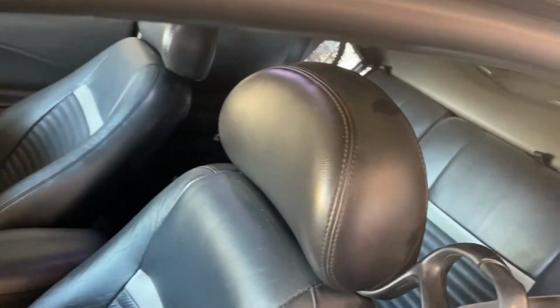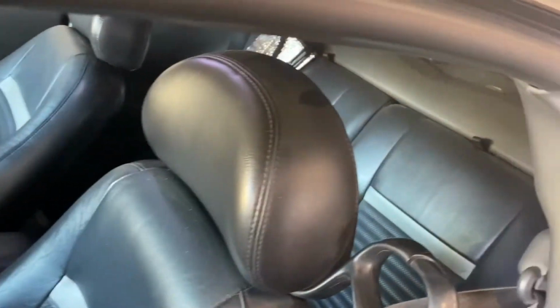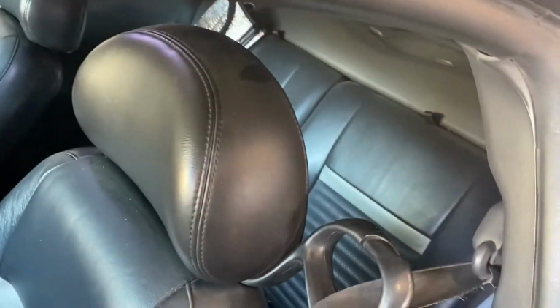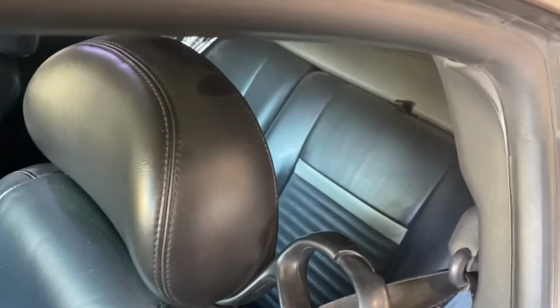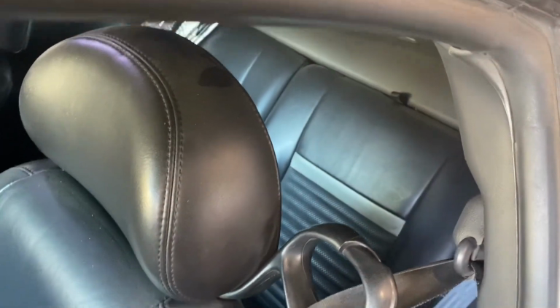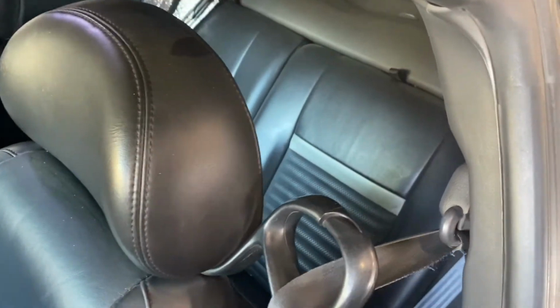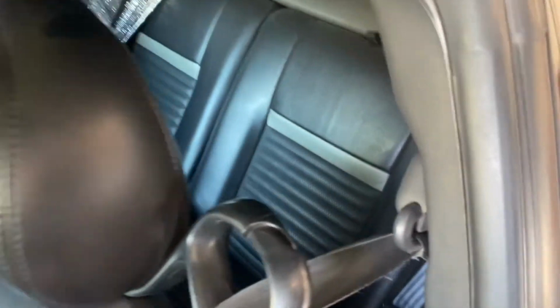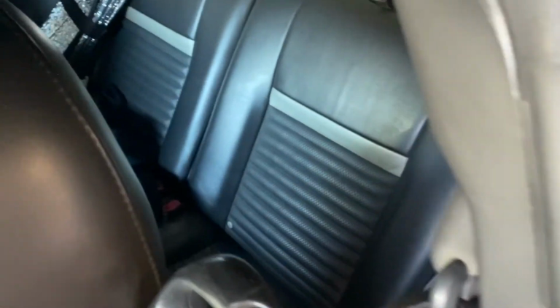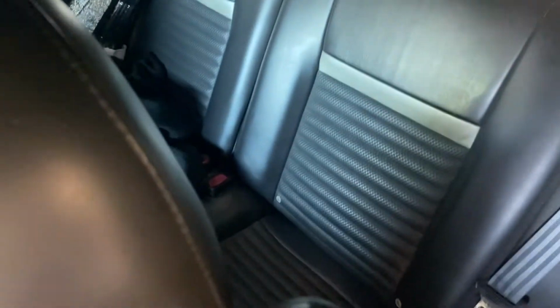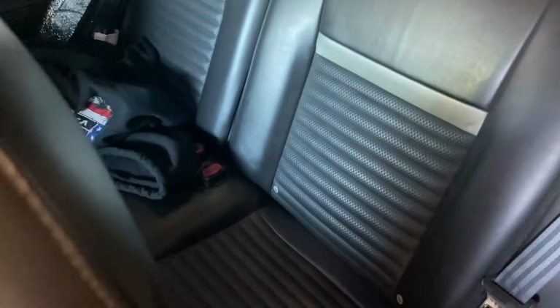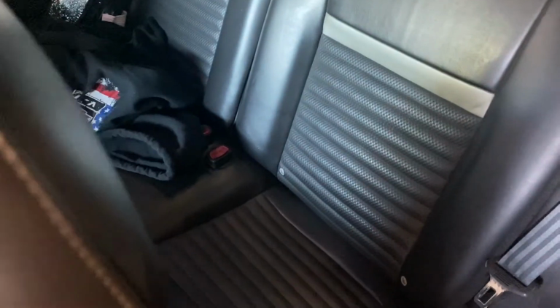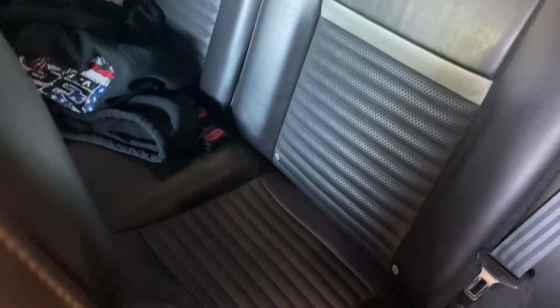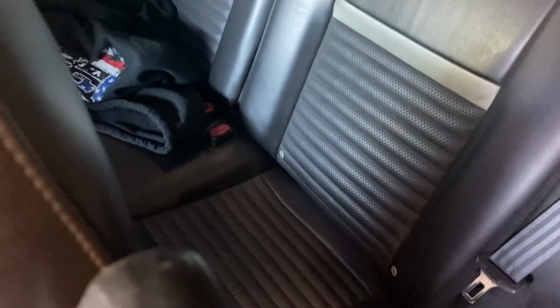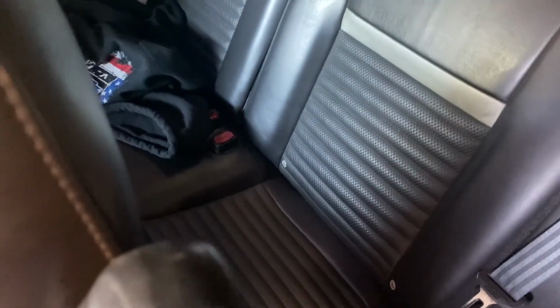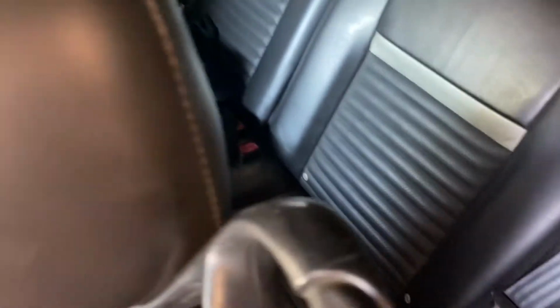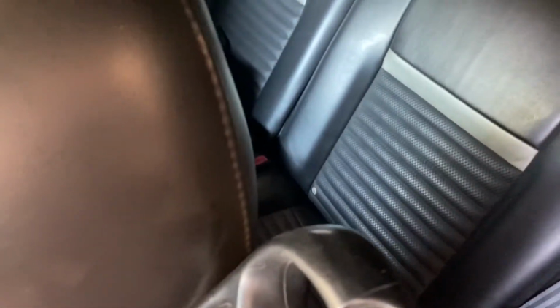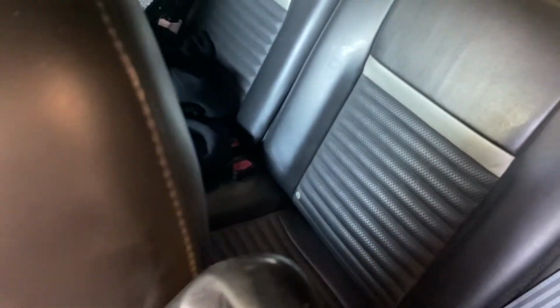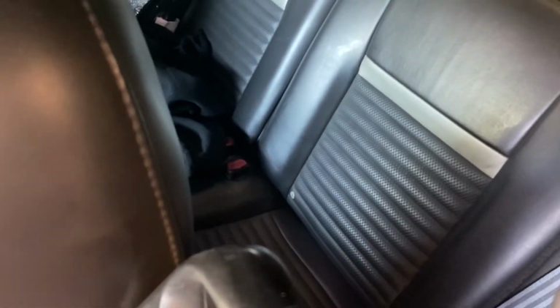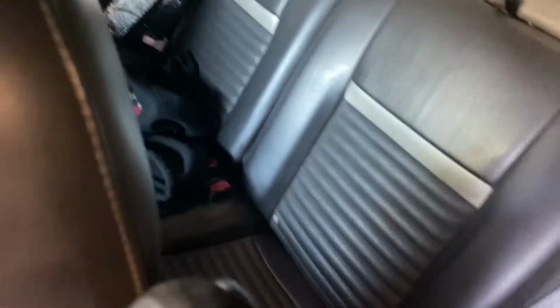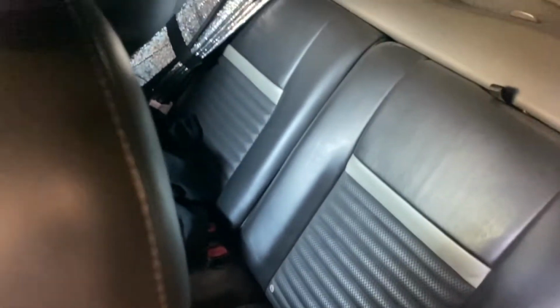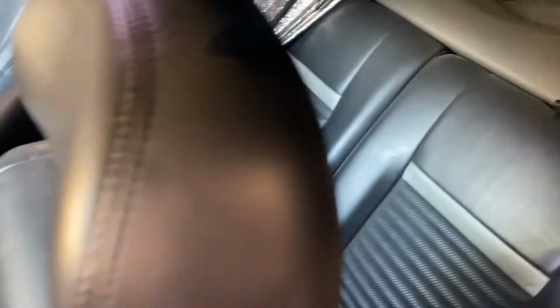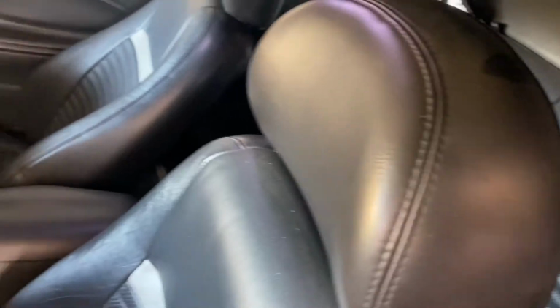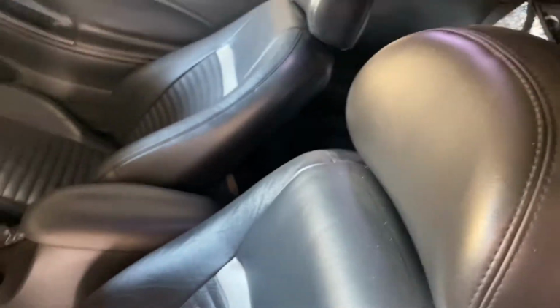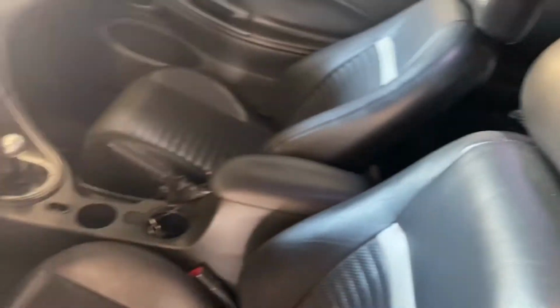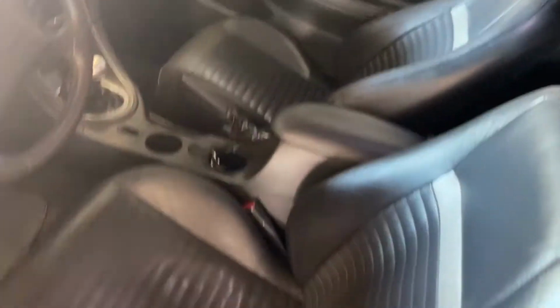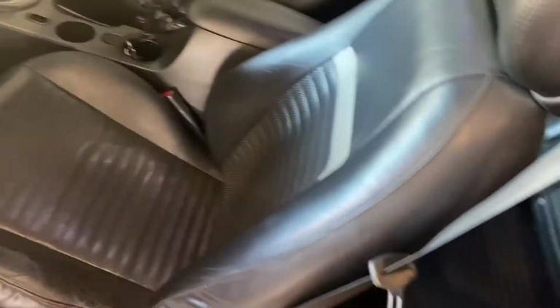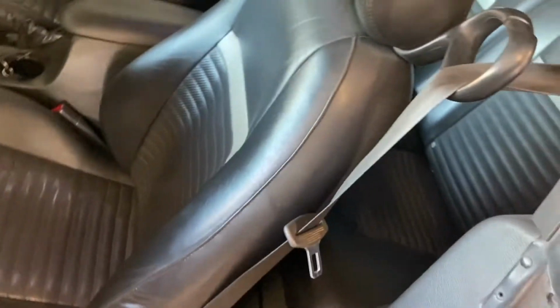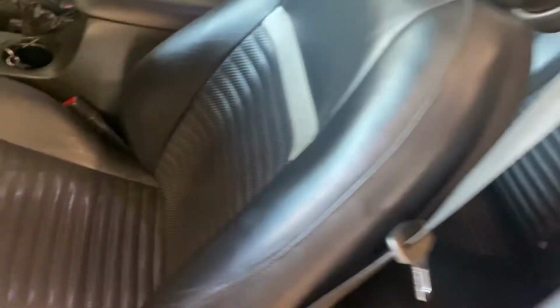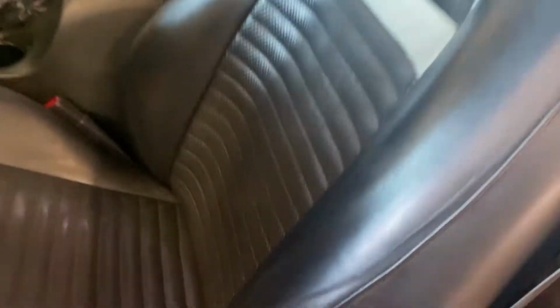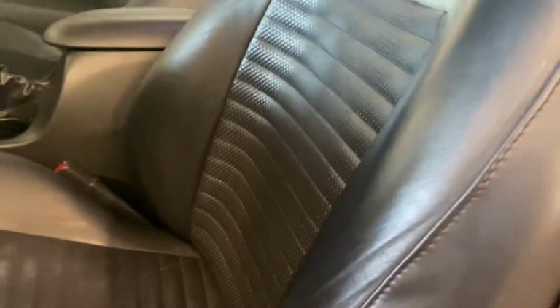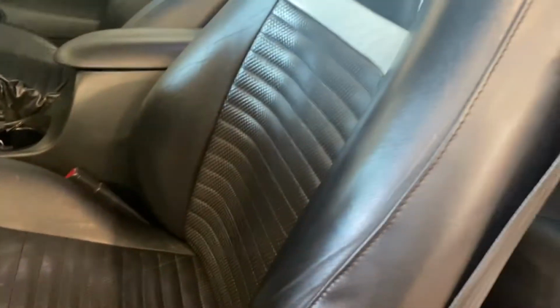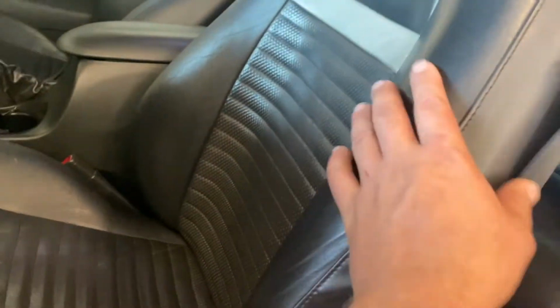This is one of the big selling points on the car for me — the back seats are in immaculate condition. It looks like nobody ever sat back there. Like most of these cars, the bolstering has no tears.